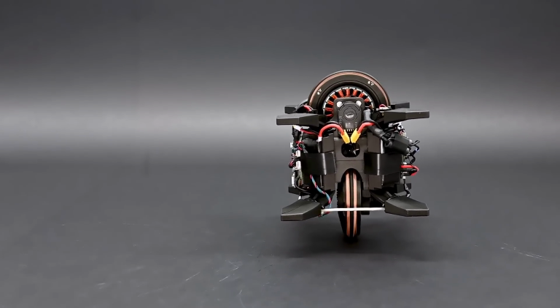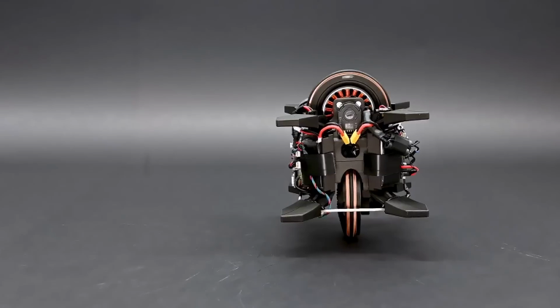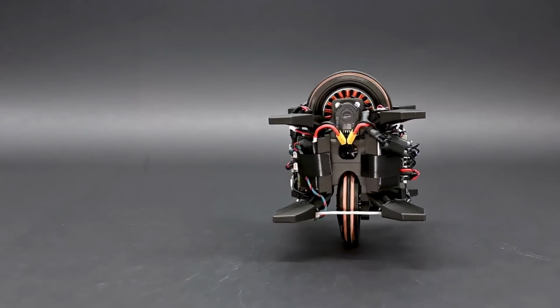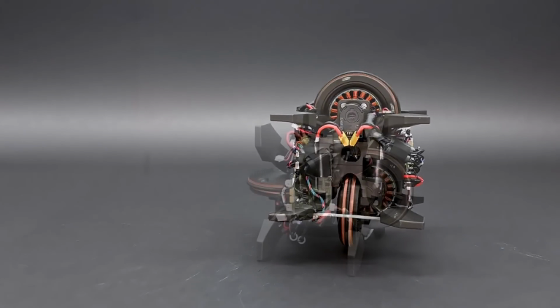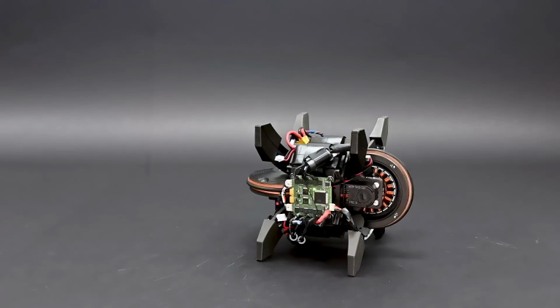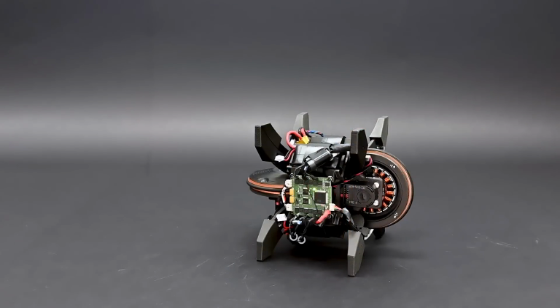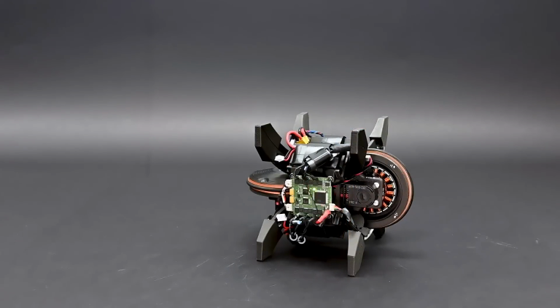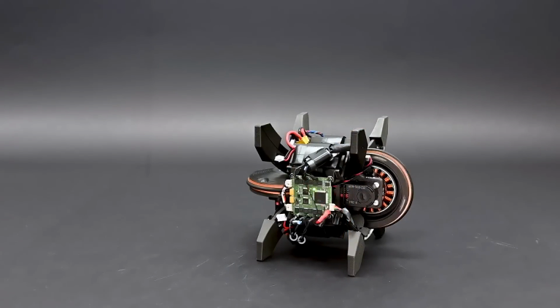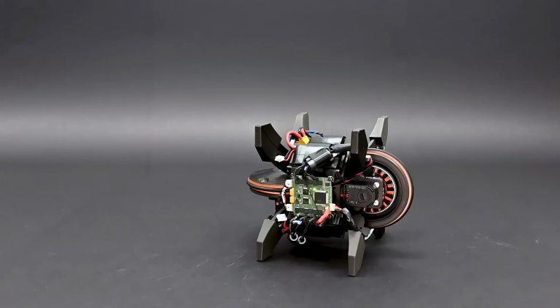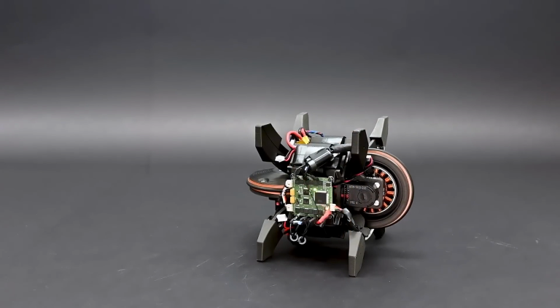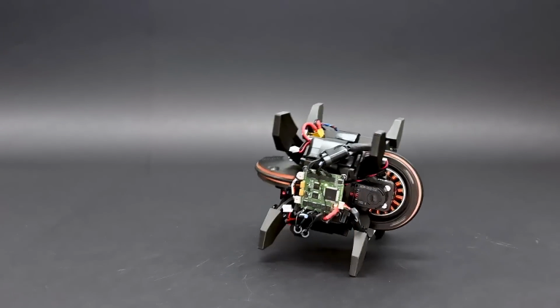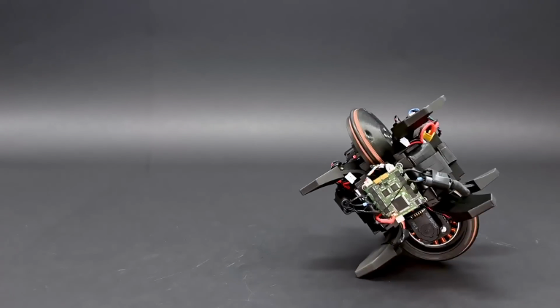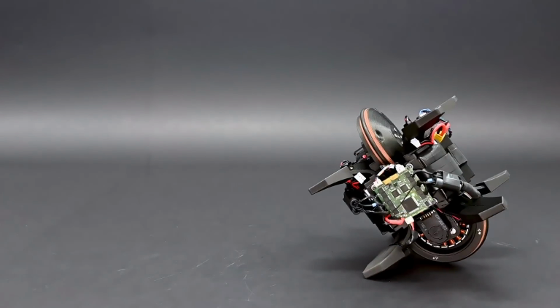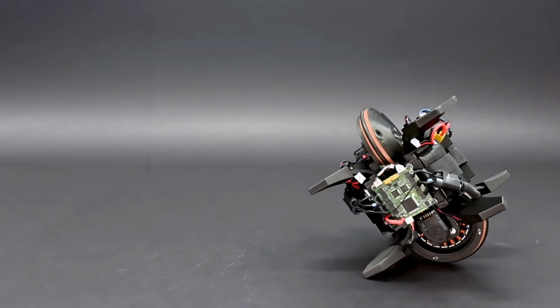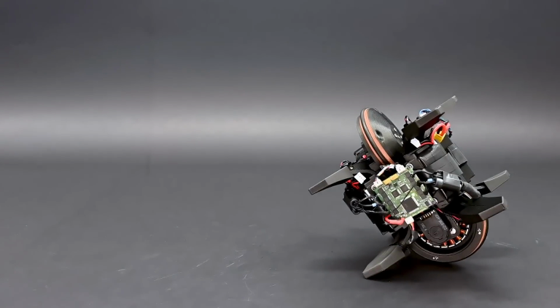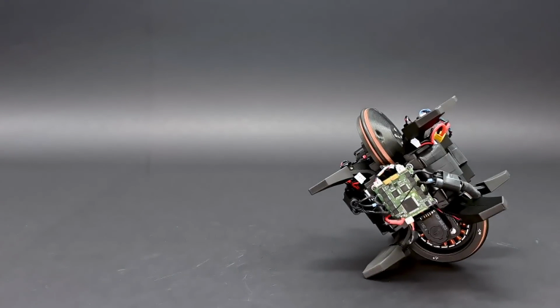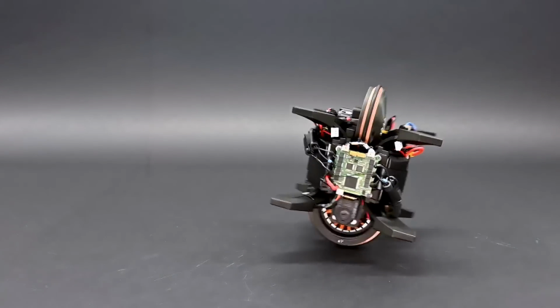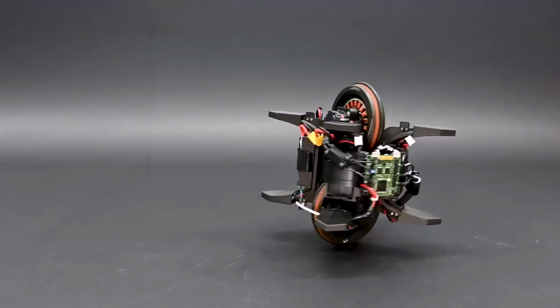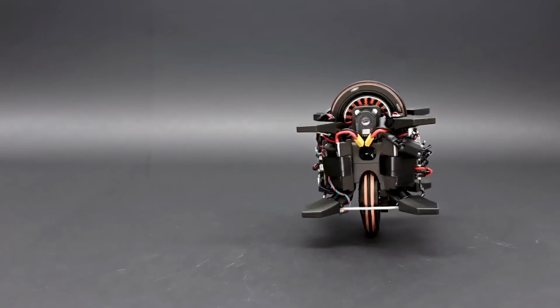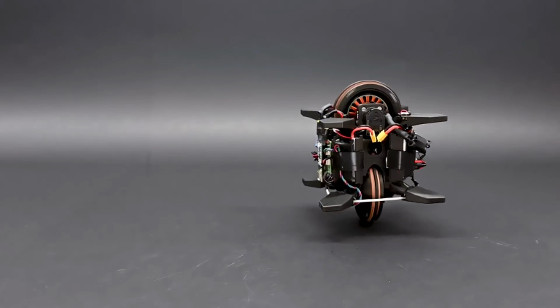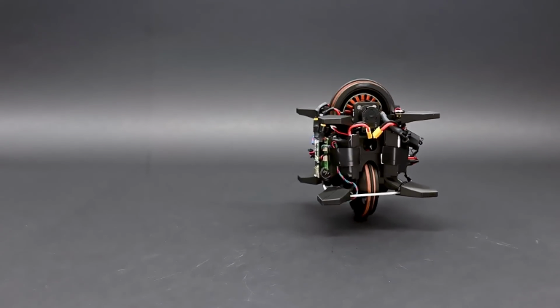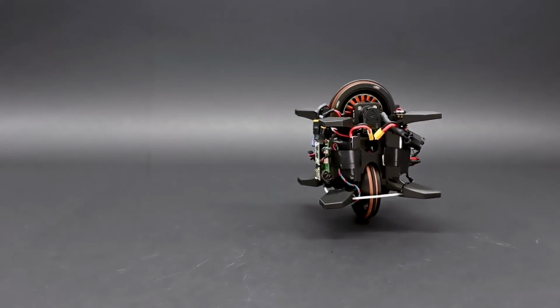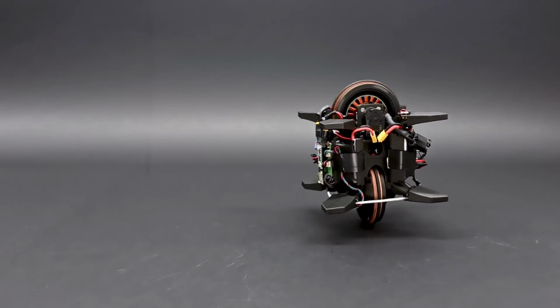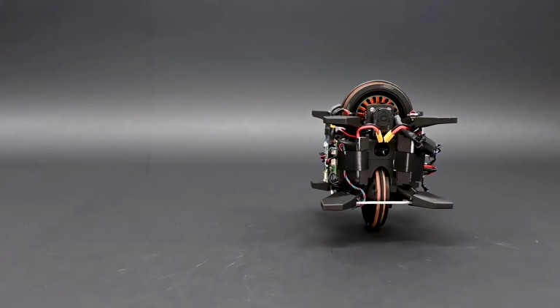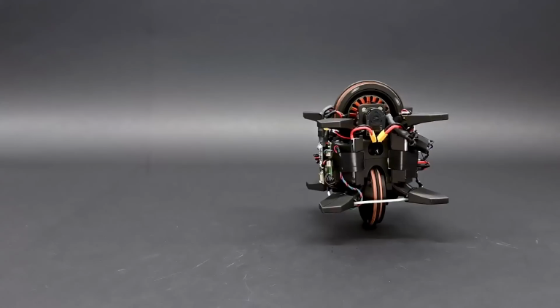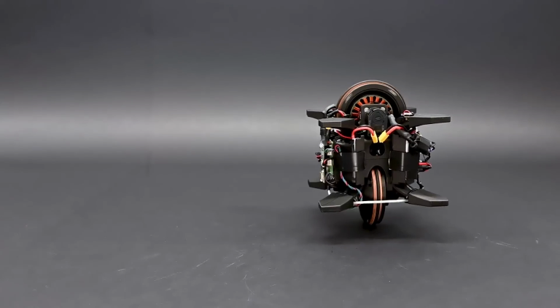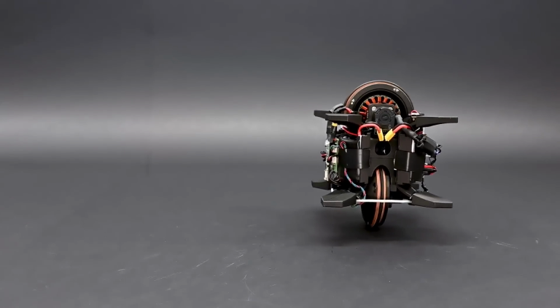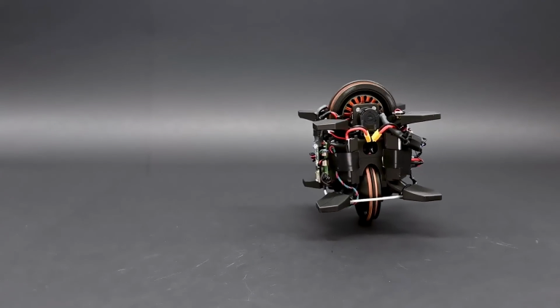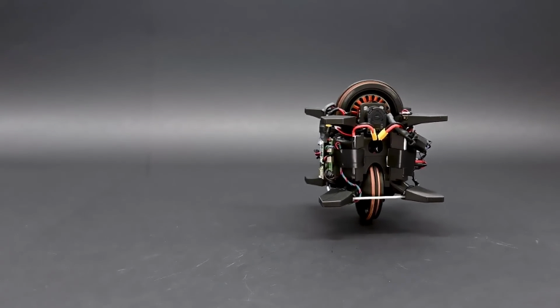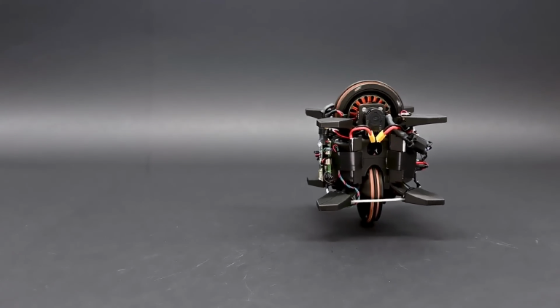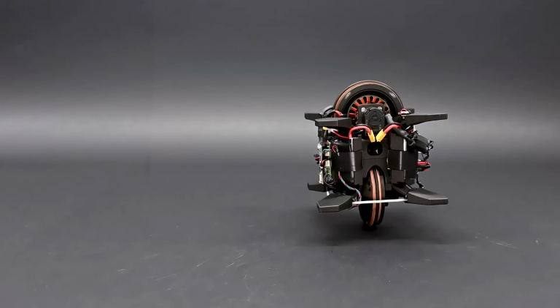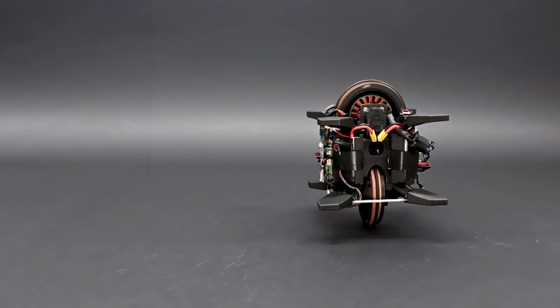In the roll-up, the WheelBot solely uses its rolling wheel to reach an upright pose. This maneuver is particularly challenging, as the wheel must be decelerated before touching the ground to prevent the wheel's rubber ring from being damaged.